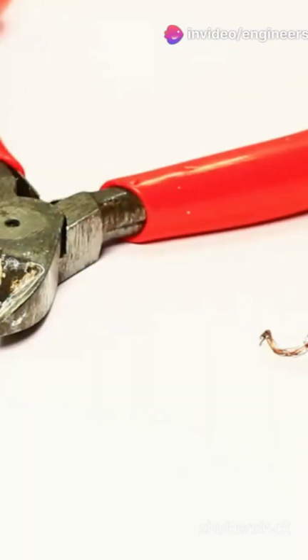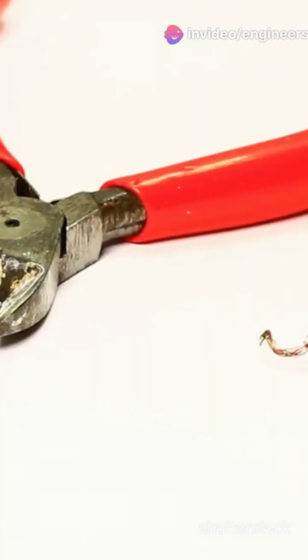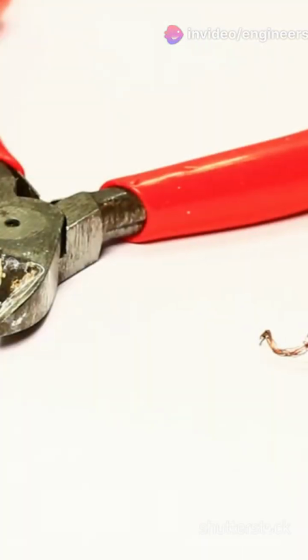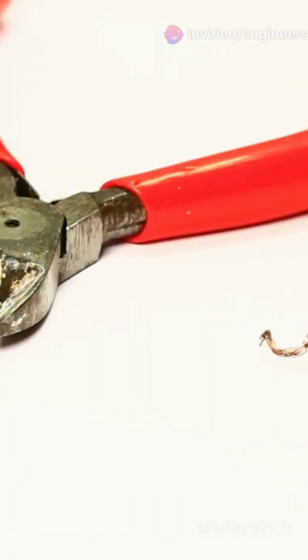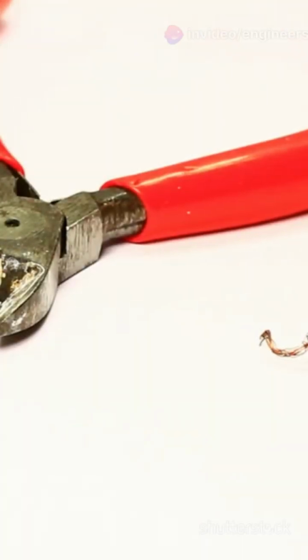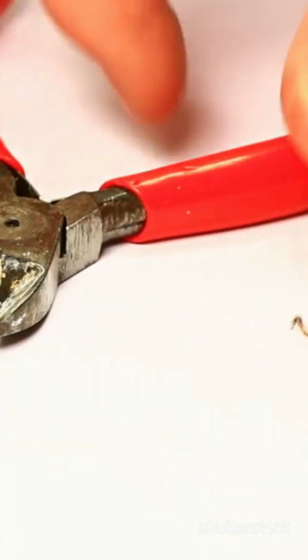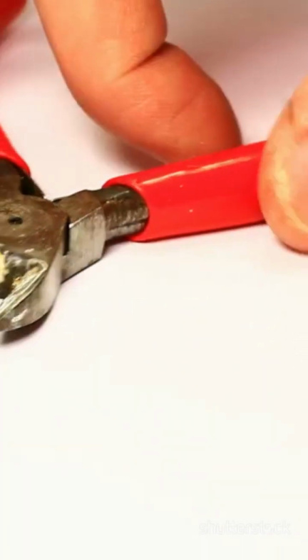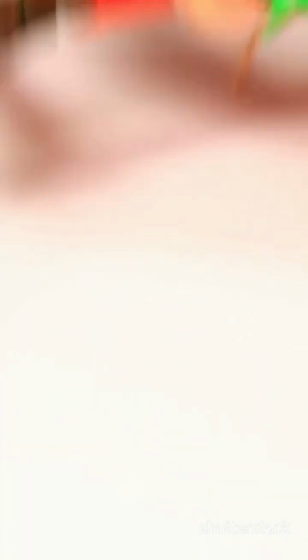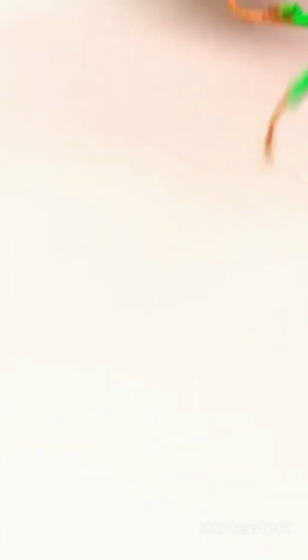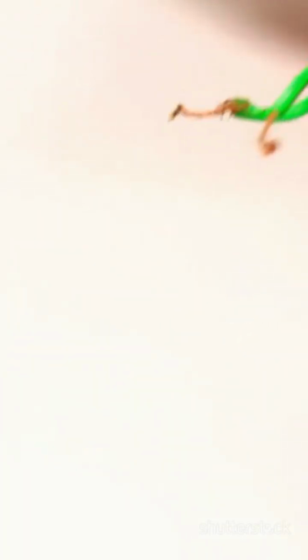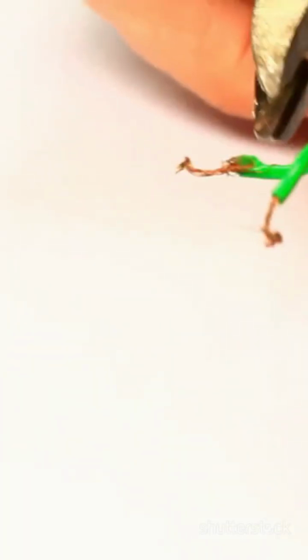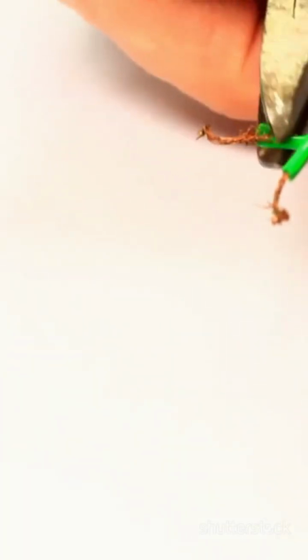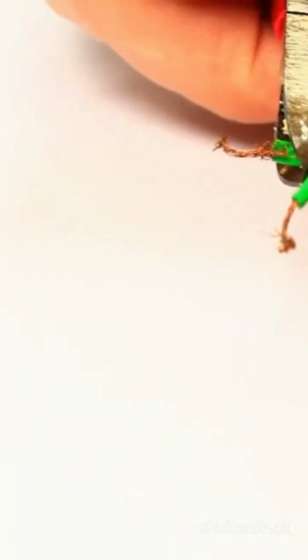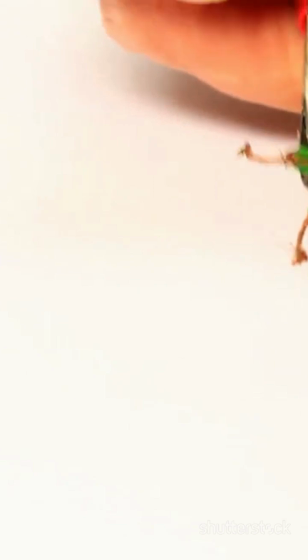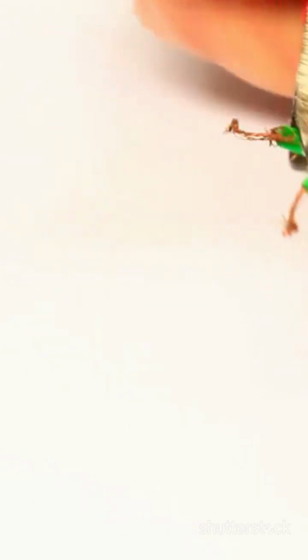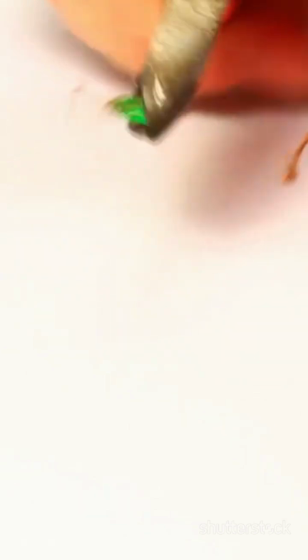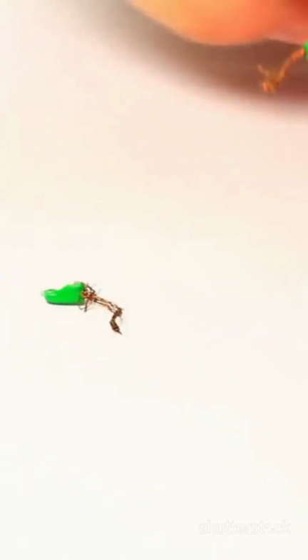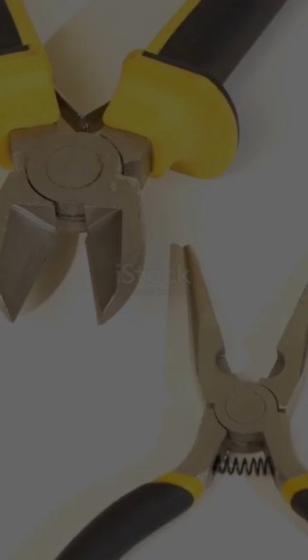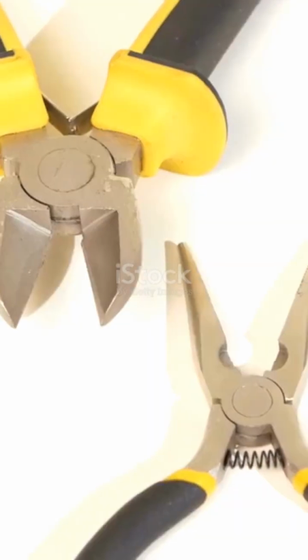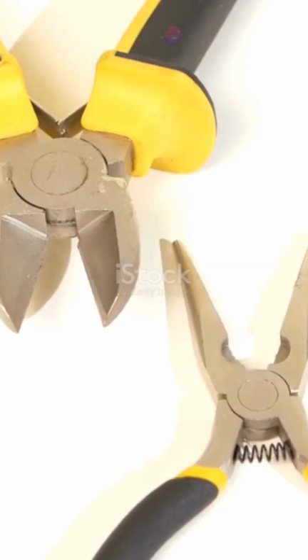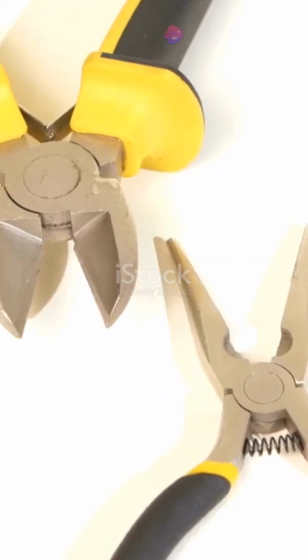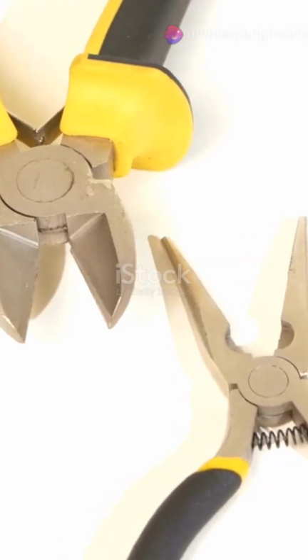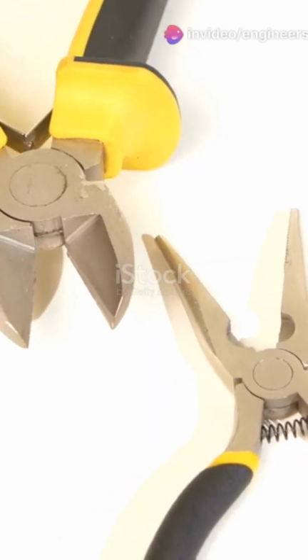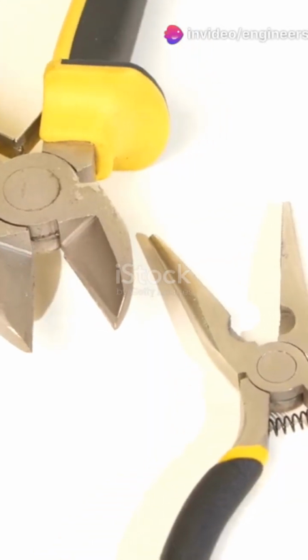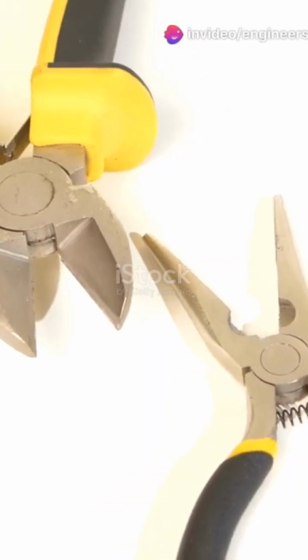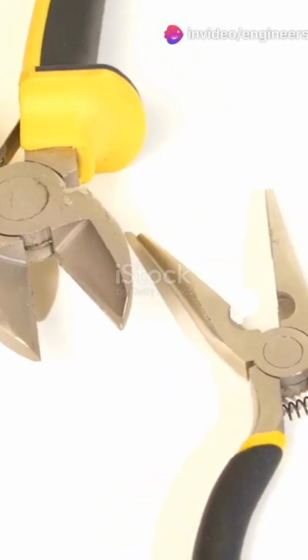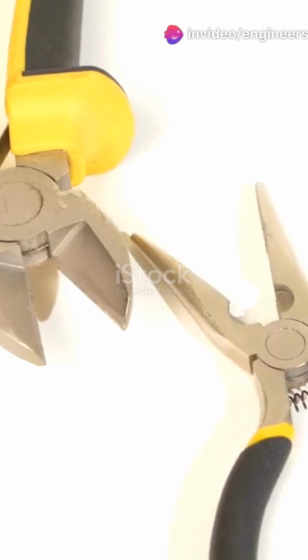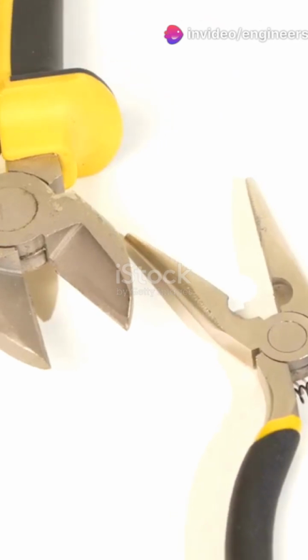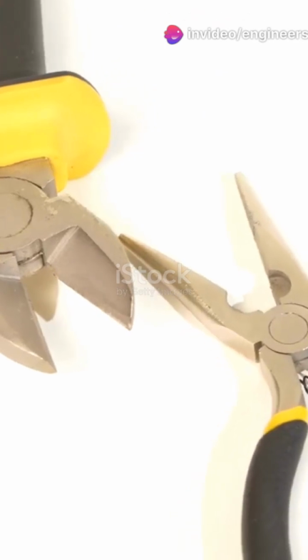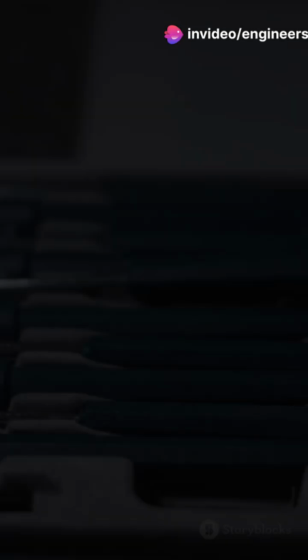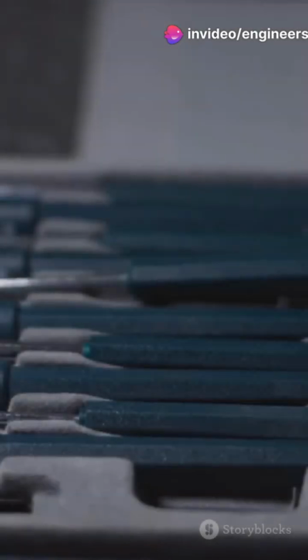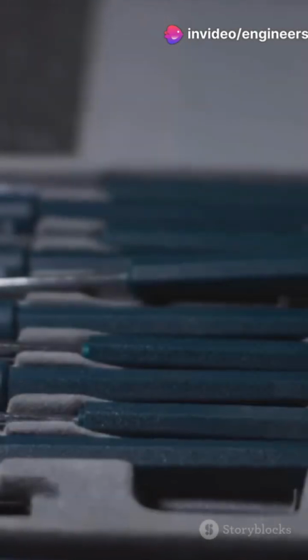First up, cutting pliers — also known as lineman's pliers. These are perfect for bending, twisting, and cutting wires. Every pro keeps a variety of pliers, including needle nose and side cutting pliers. Second, screwdrivers — a must-have for loosening and fastening hardware. Insulated and ergonomic ones are the best.